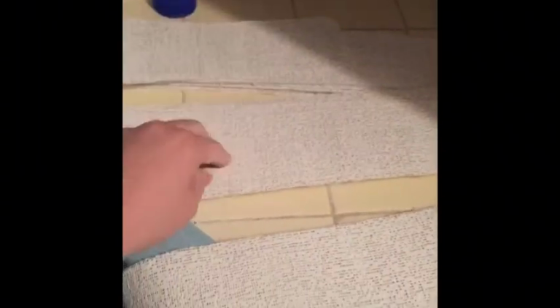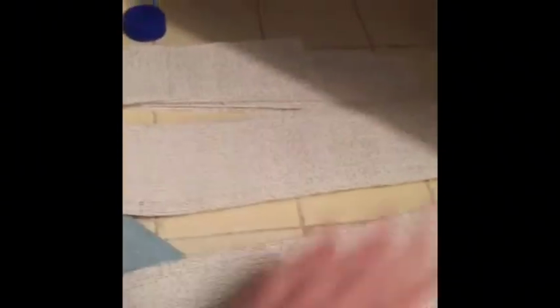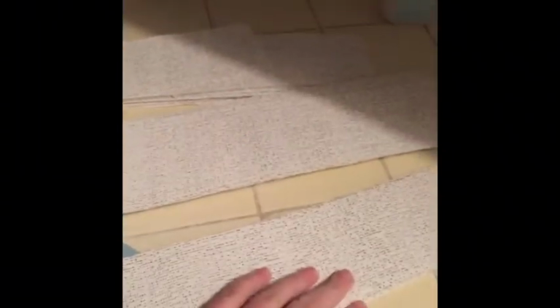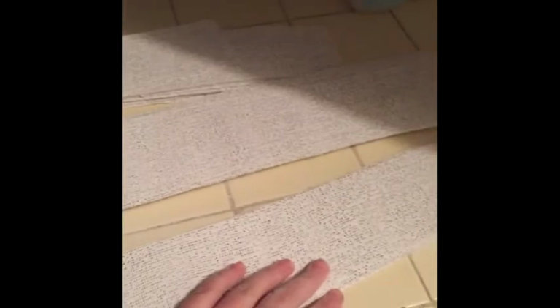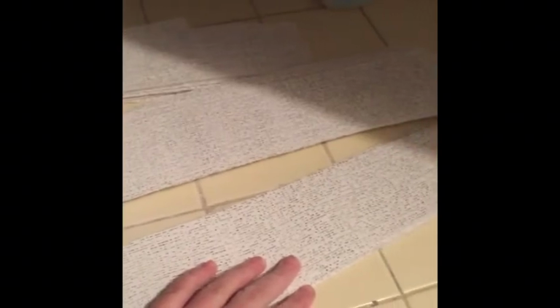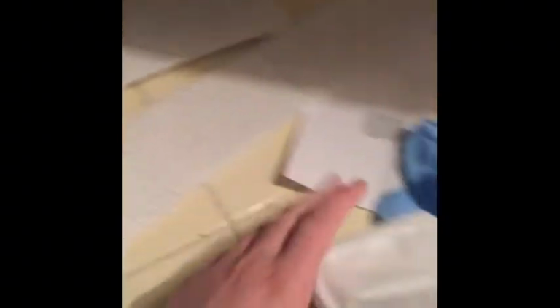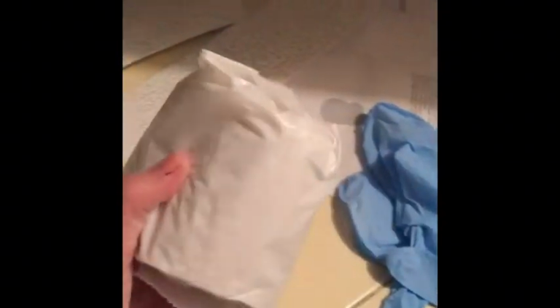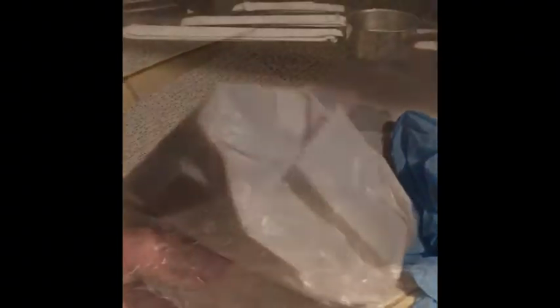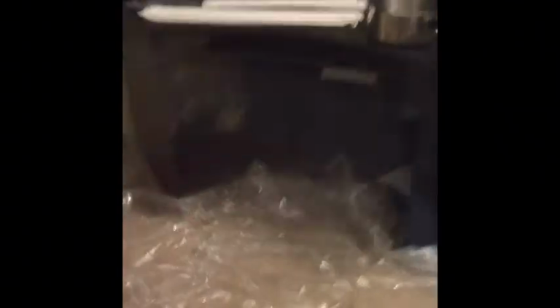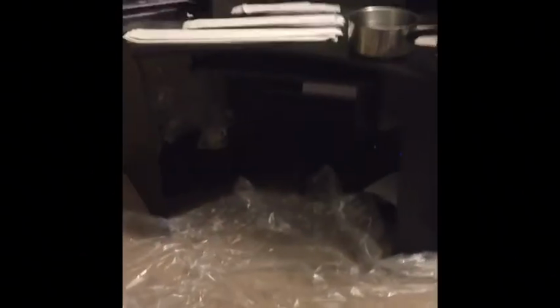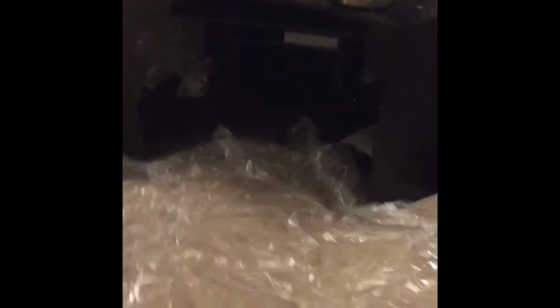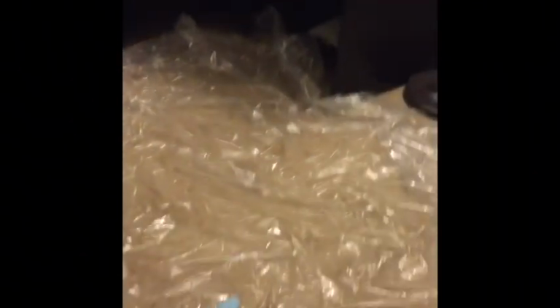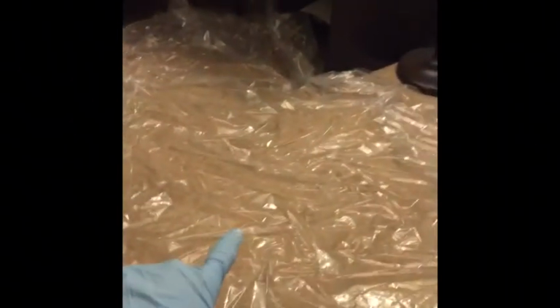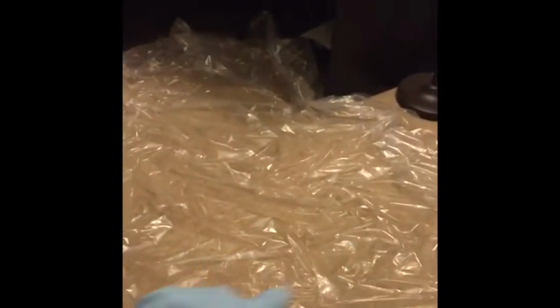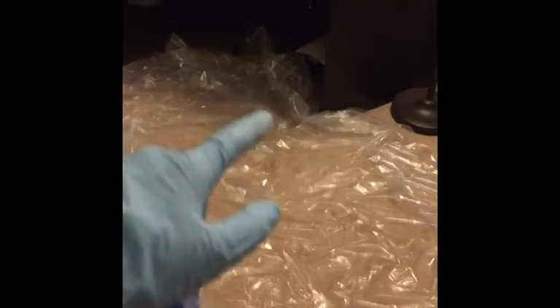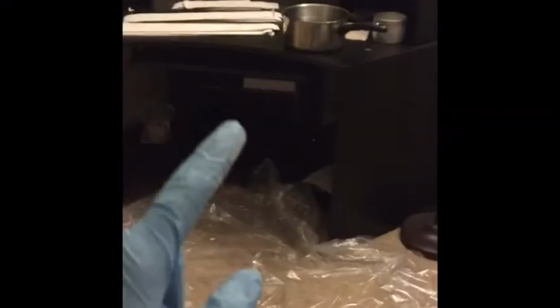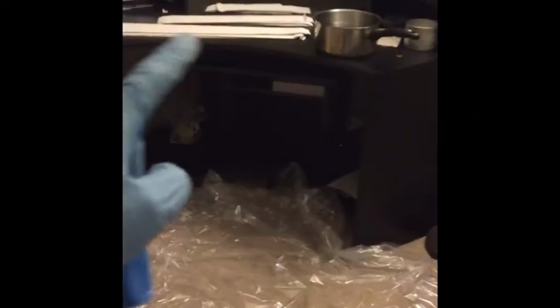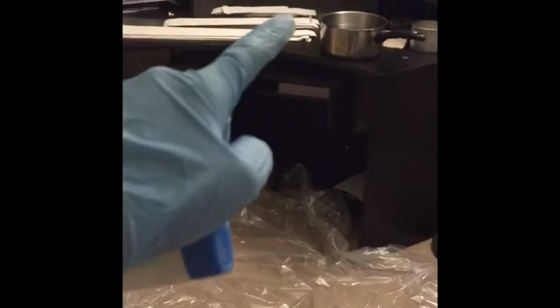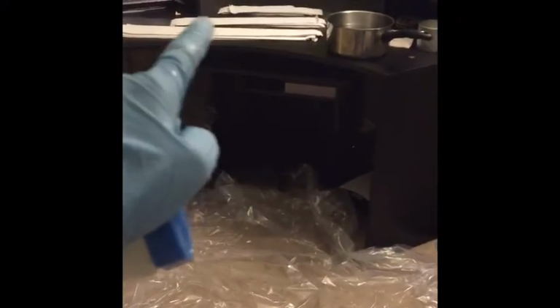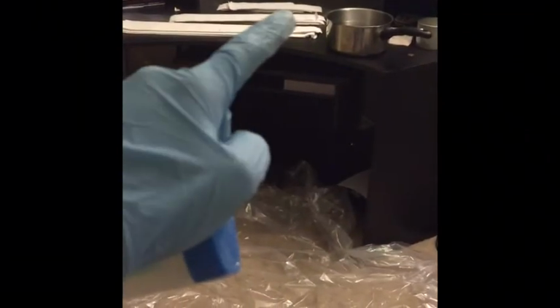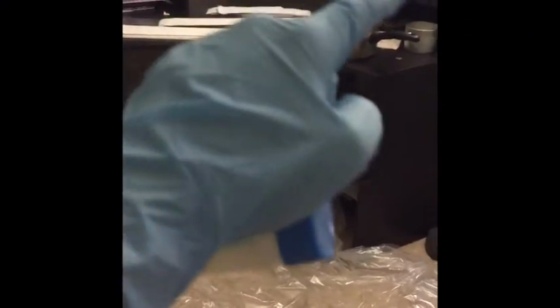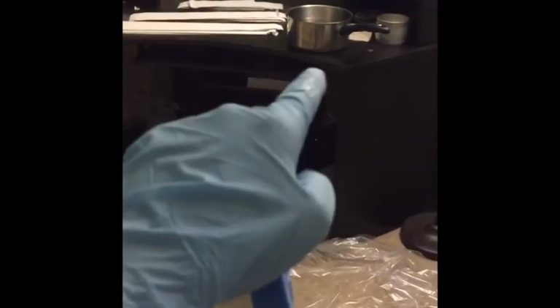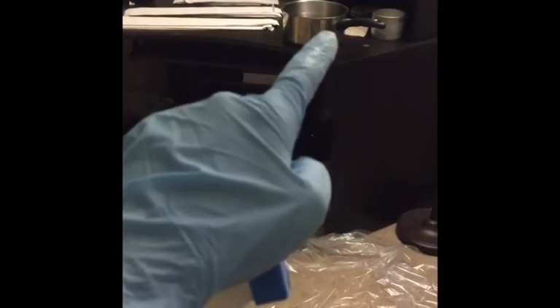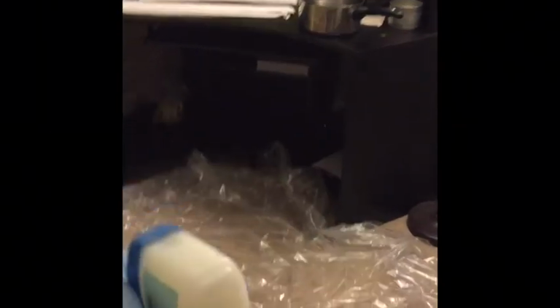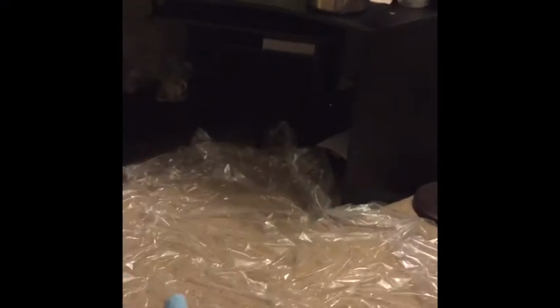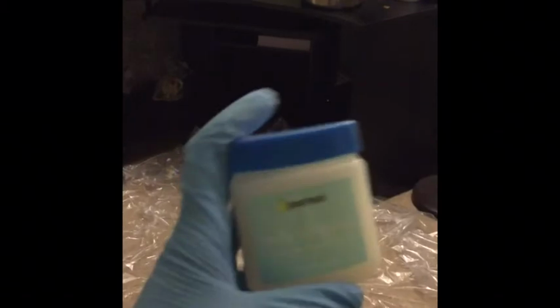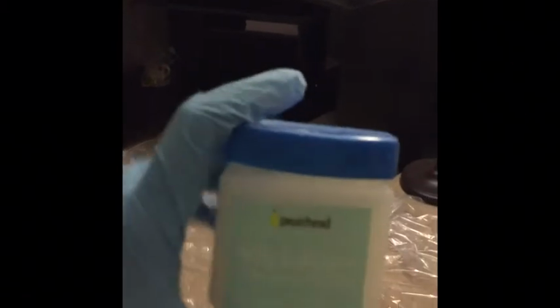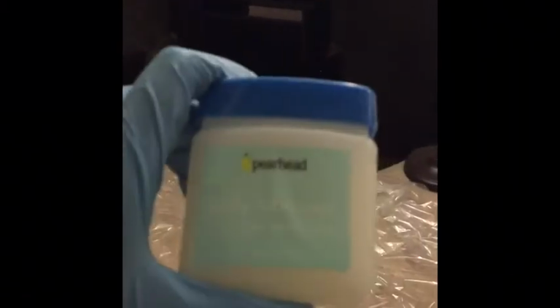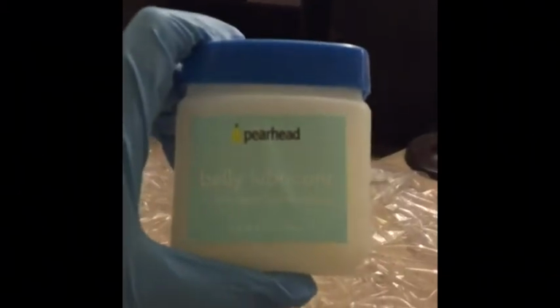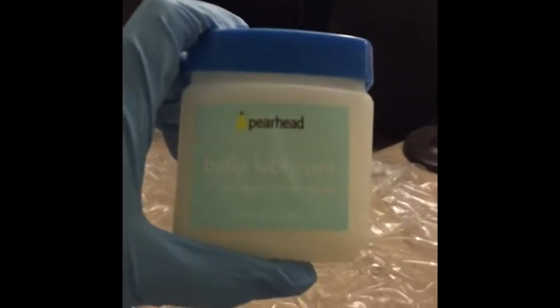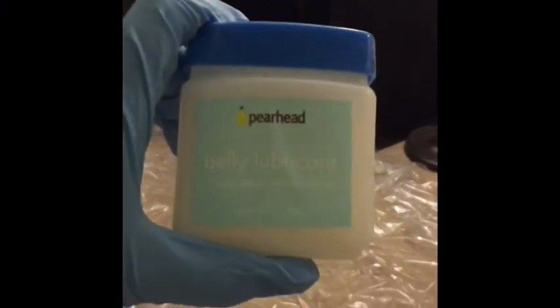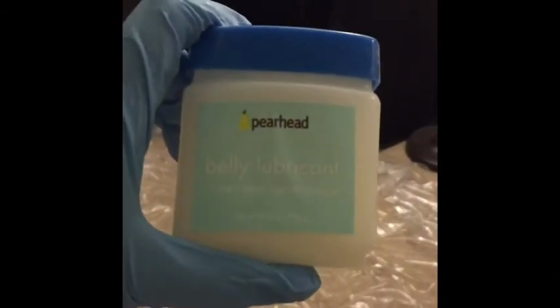This is what our setup looks like. You get this drop cloth — that's where you stand — and those are the strips. You dunk them in the warm water, and first you put on belly lubricant.